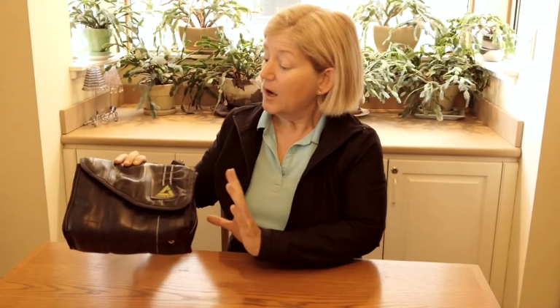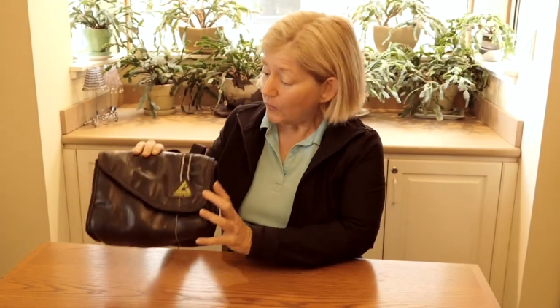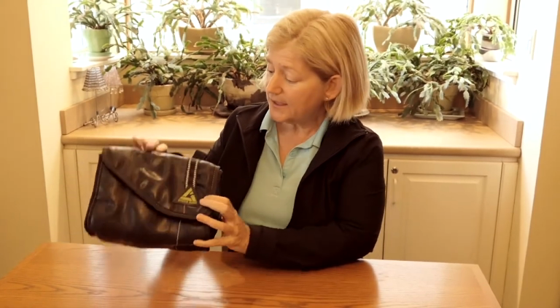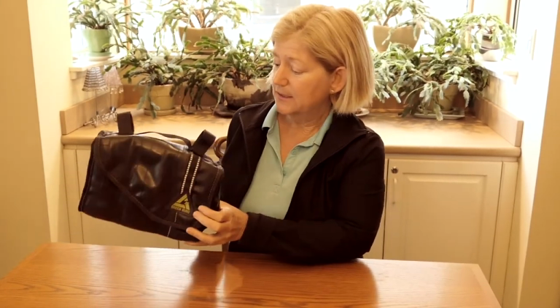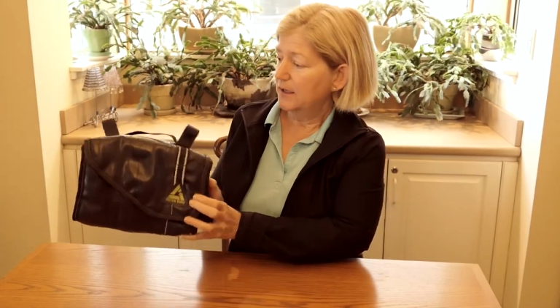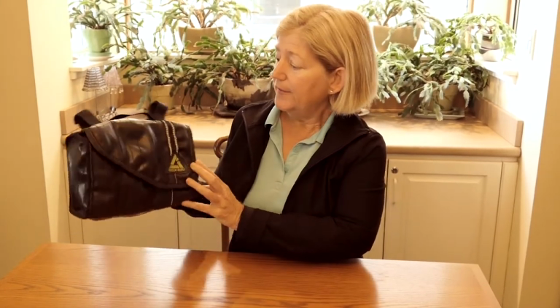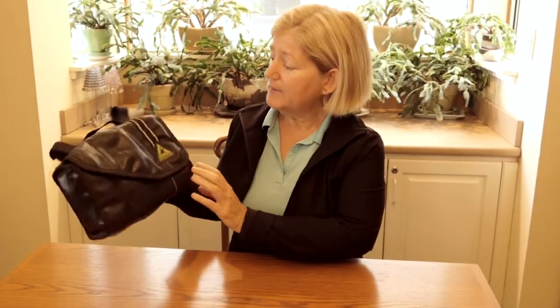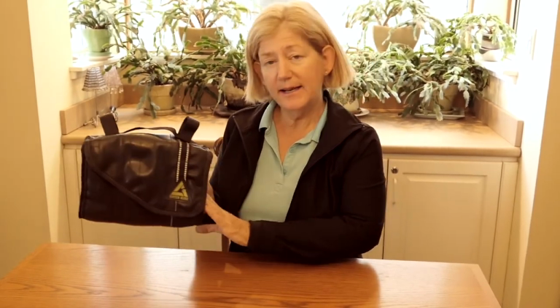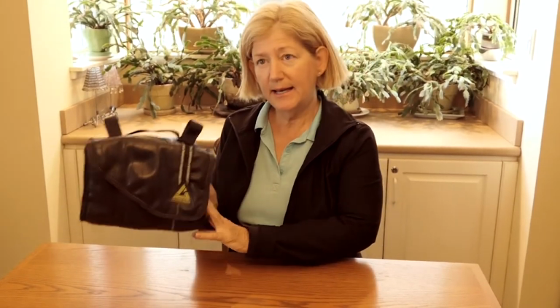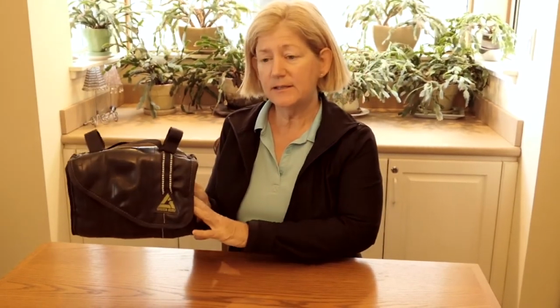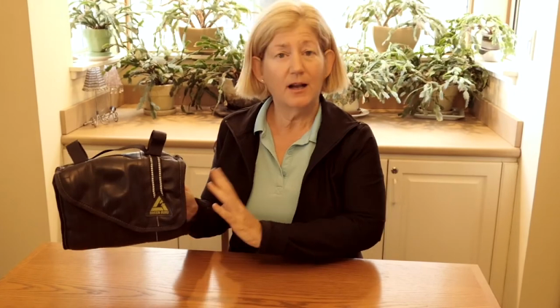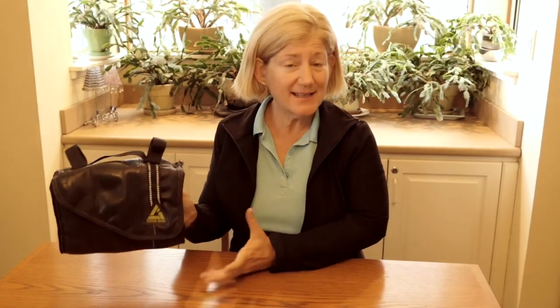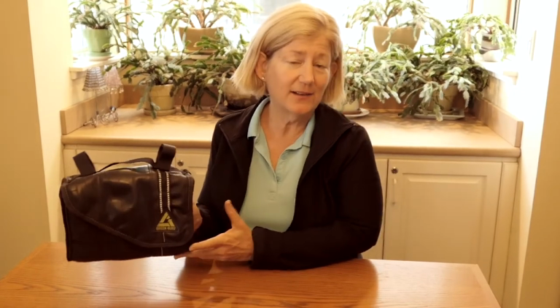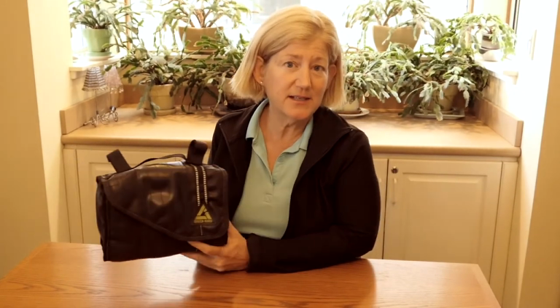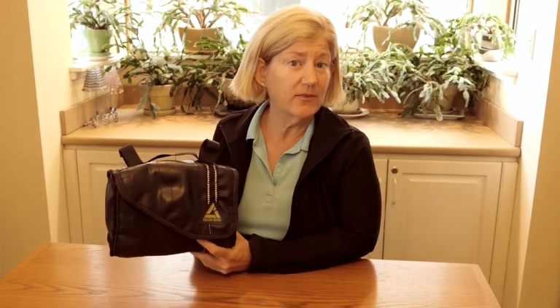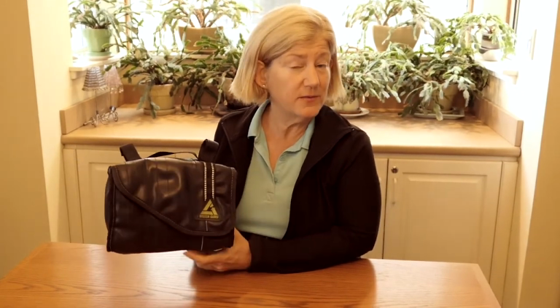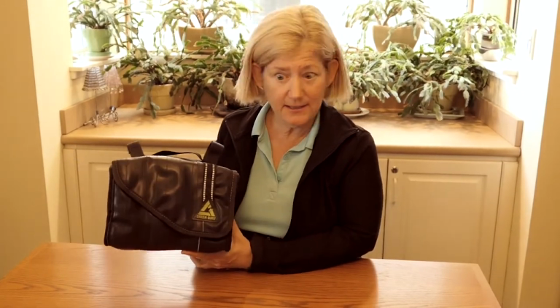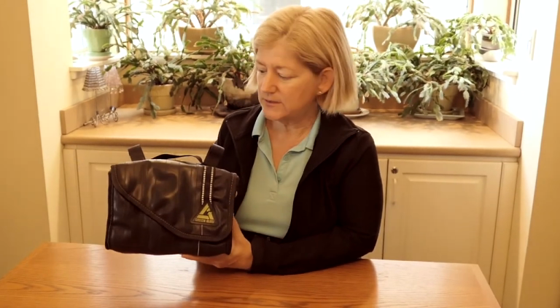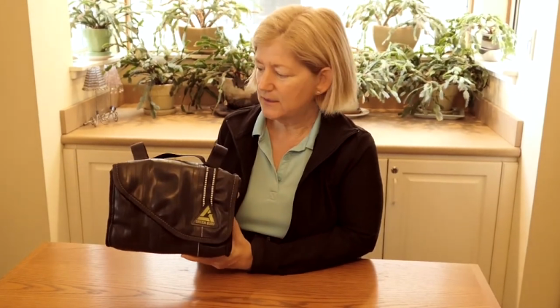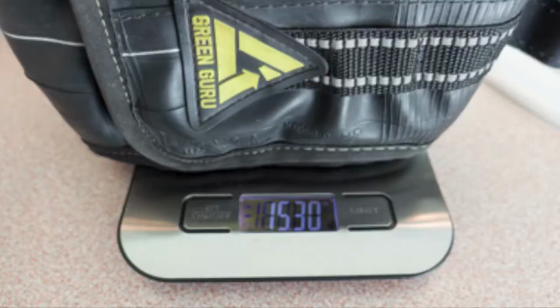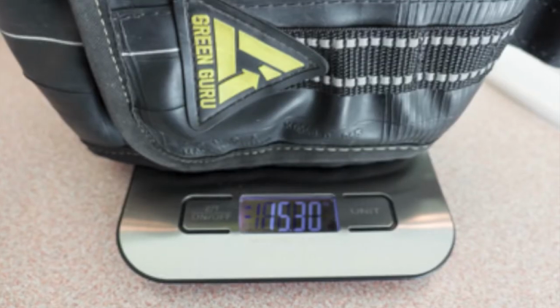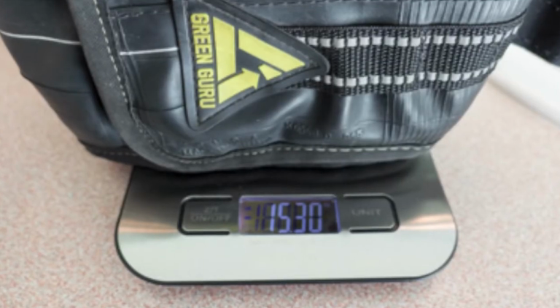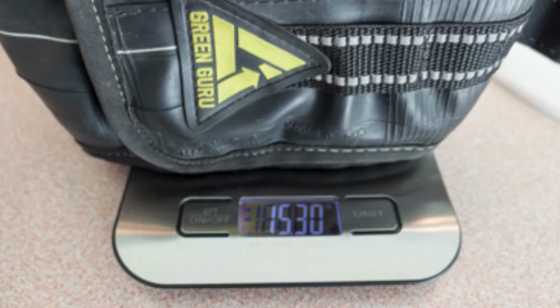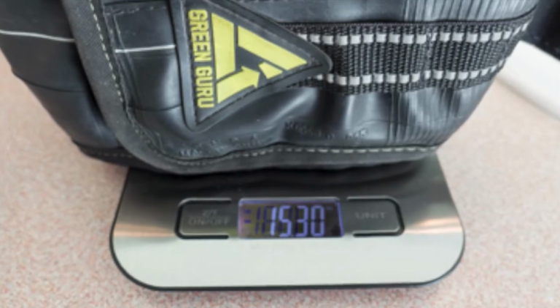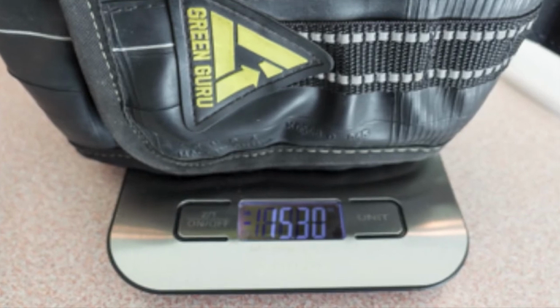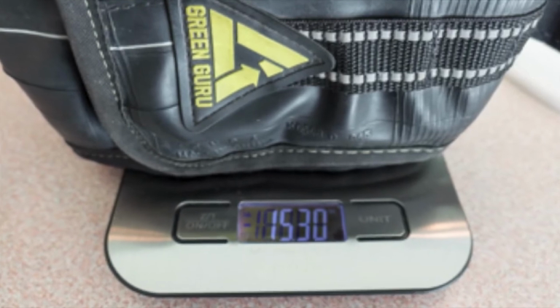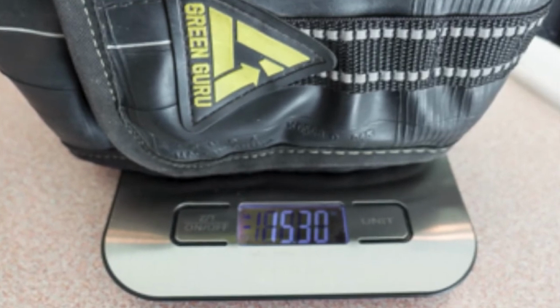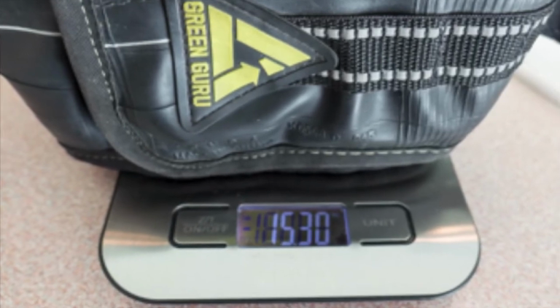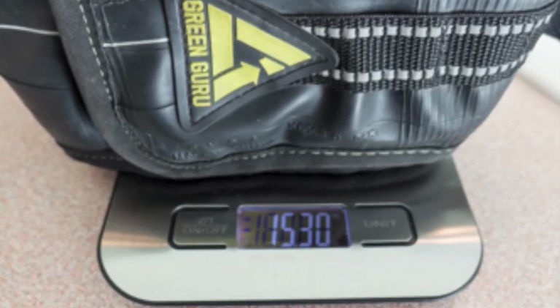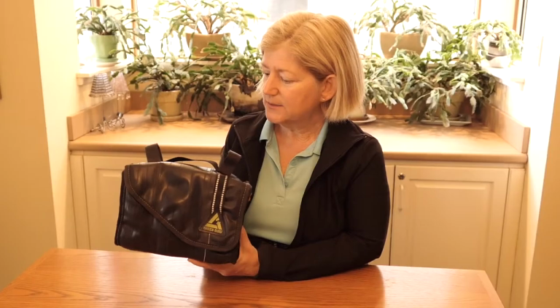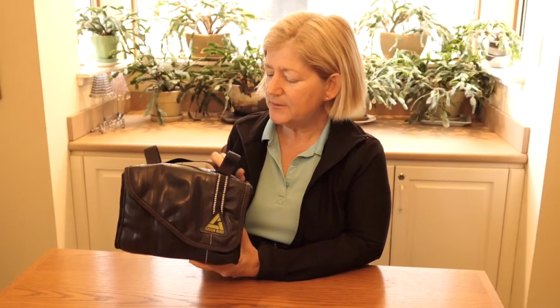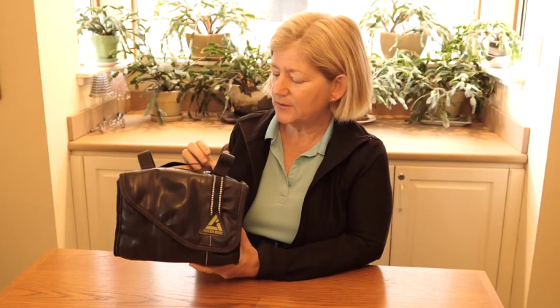On the website, they claim that this bag is 8 ounces. On my scale, it comes in at 15 ounces. It's a pretty big difference.